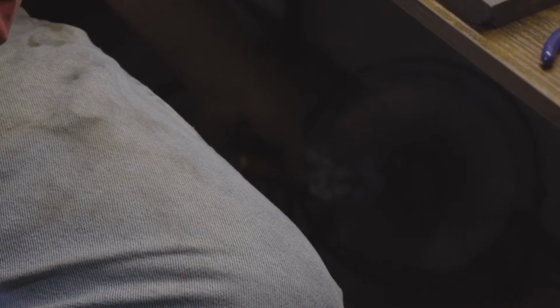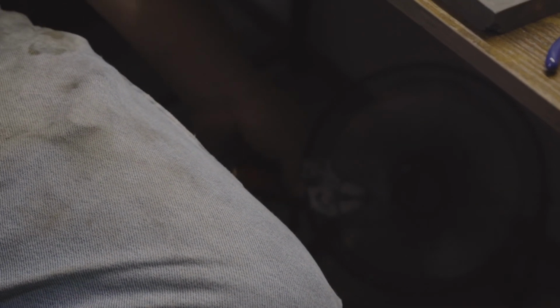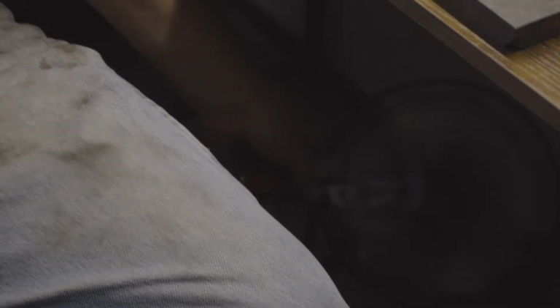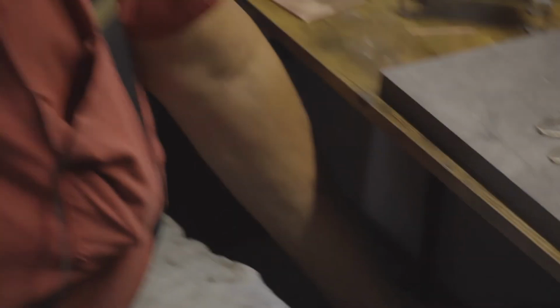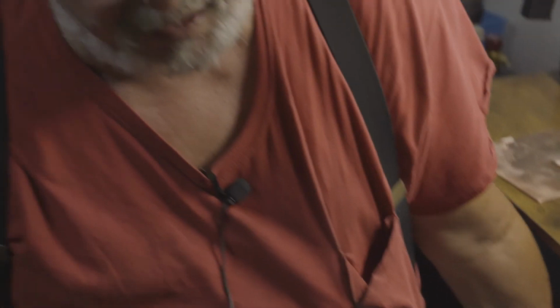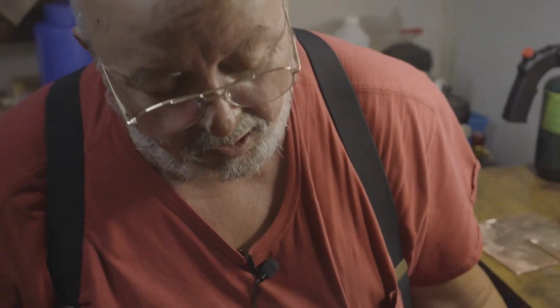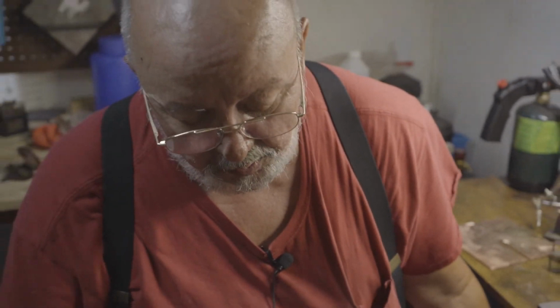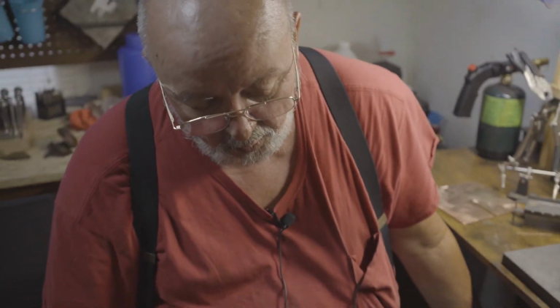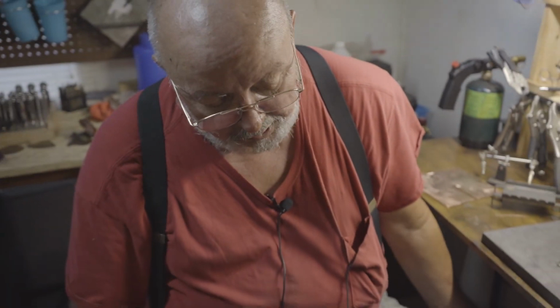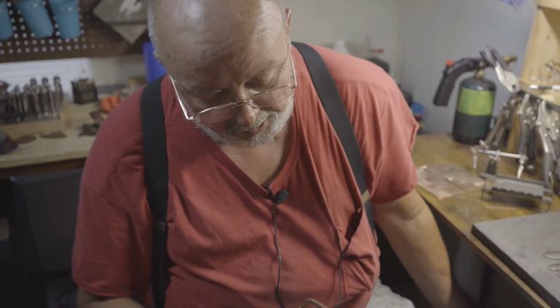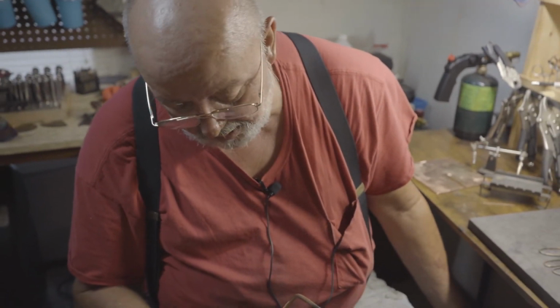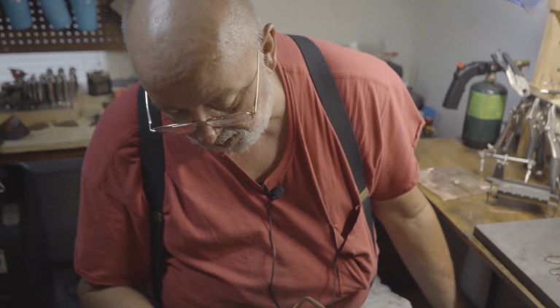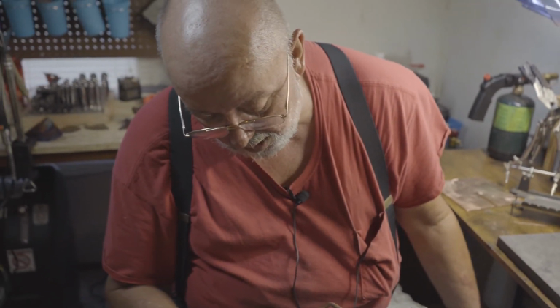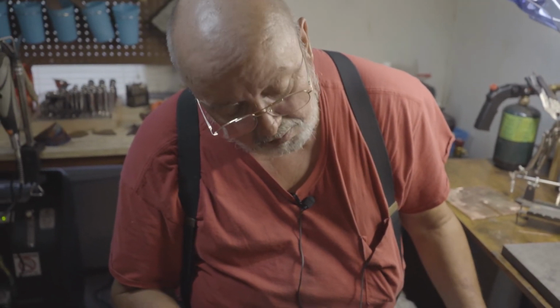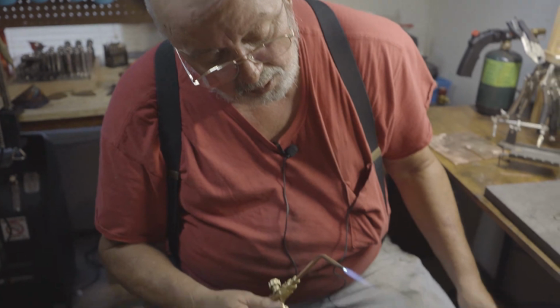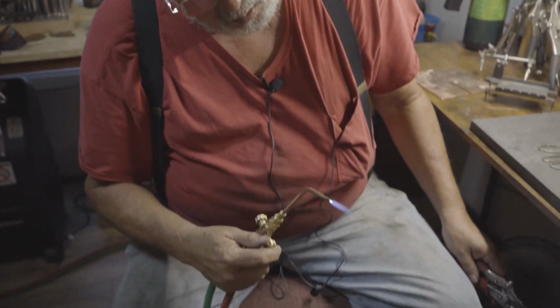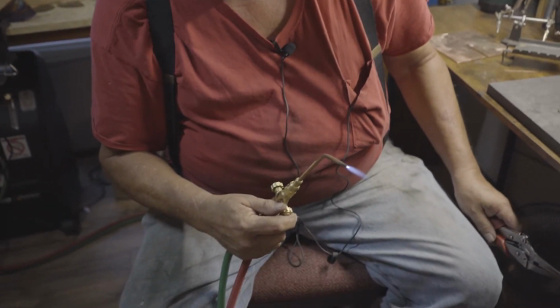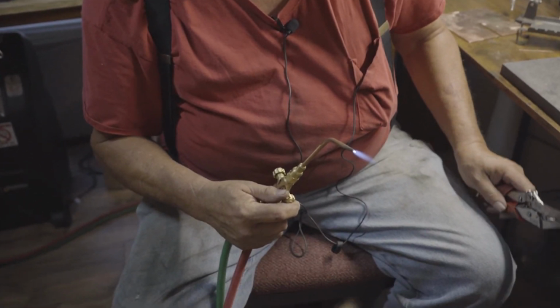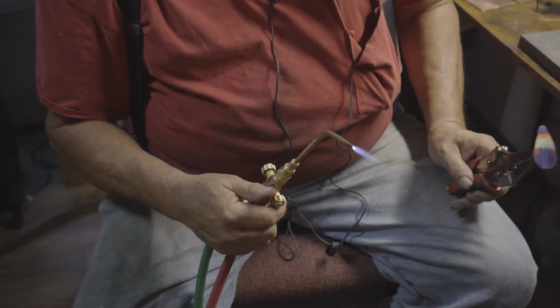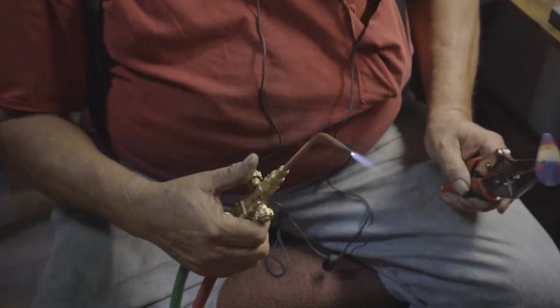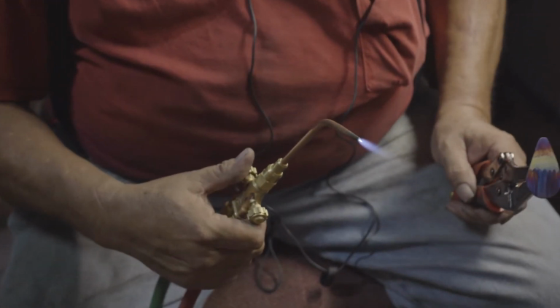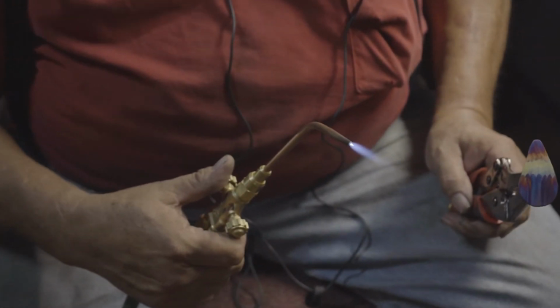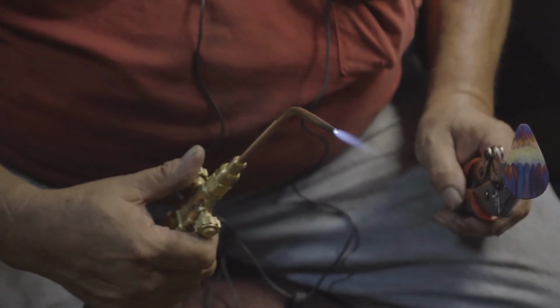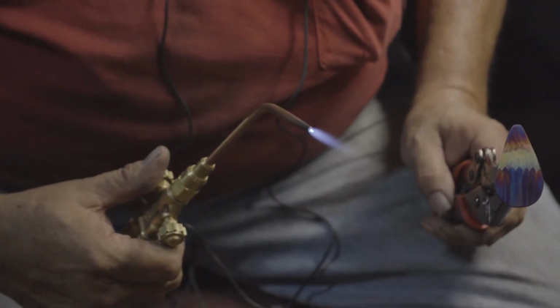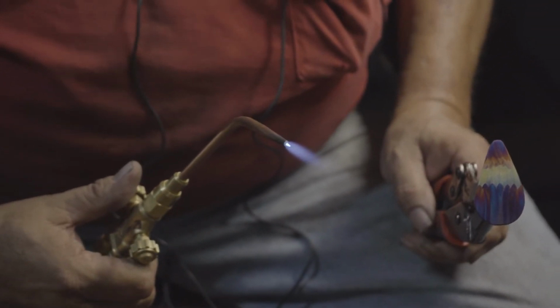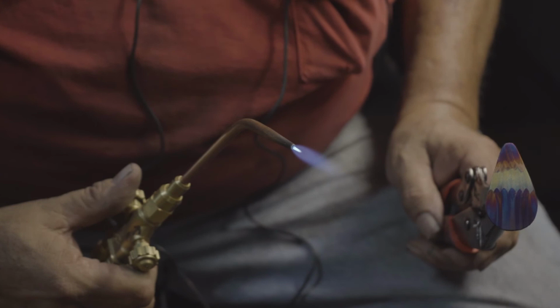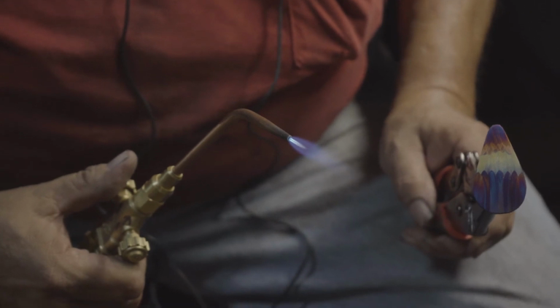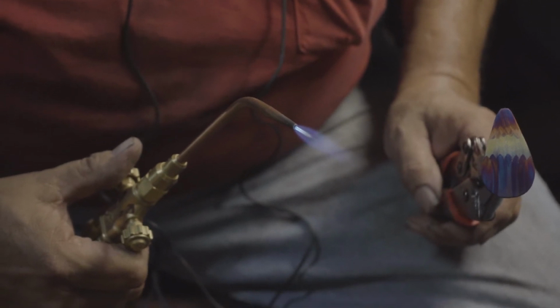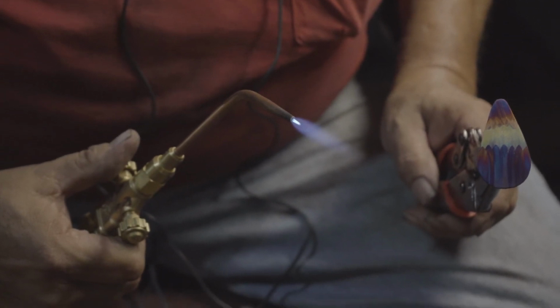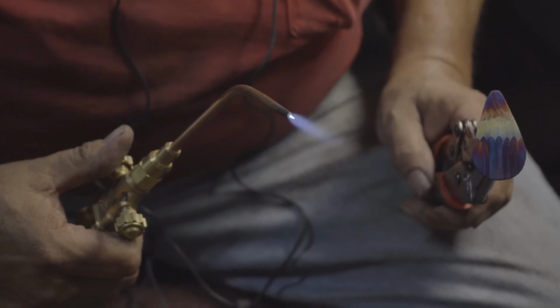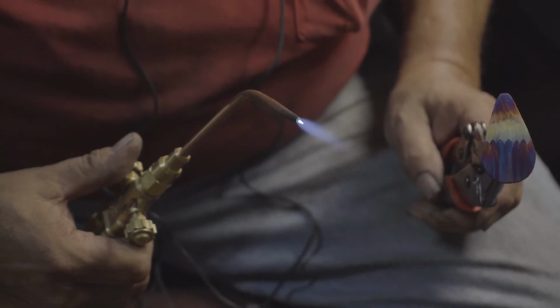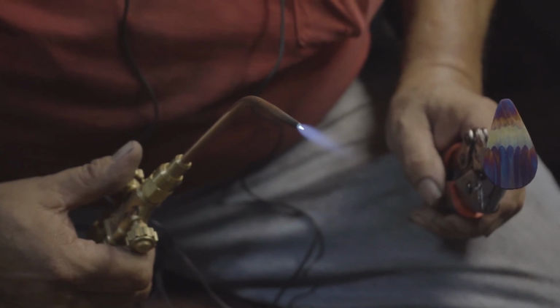Now we're going to go for our coldest colors and we're going to turn our torch down again and we're going to let that flame feather just a little.